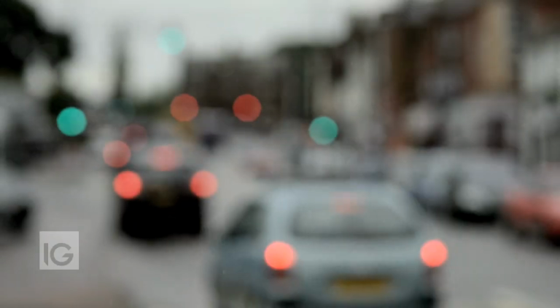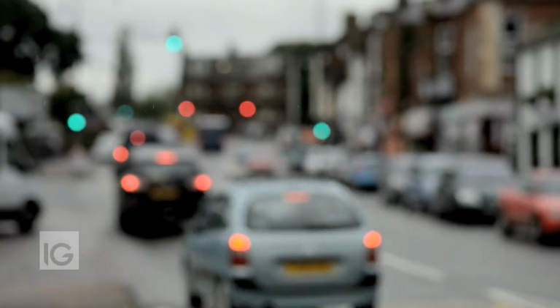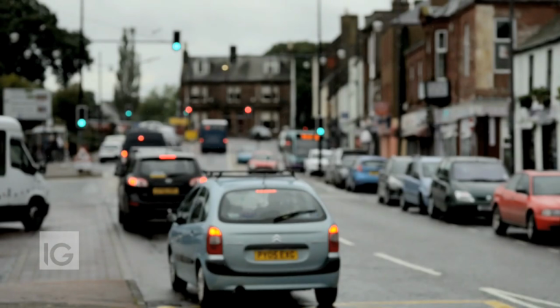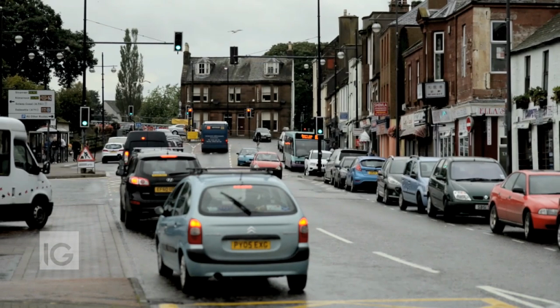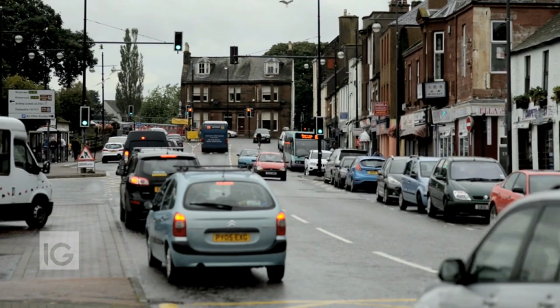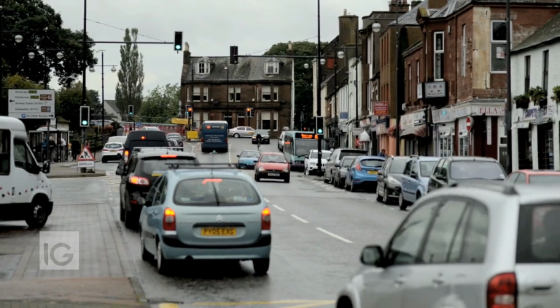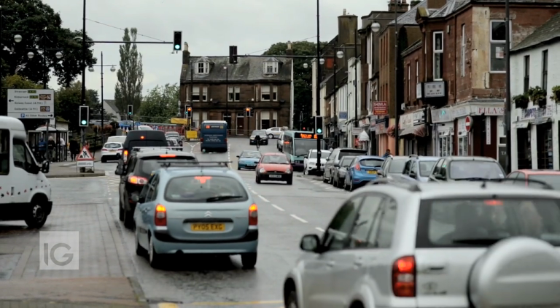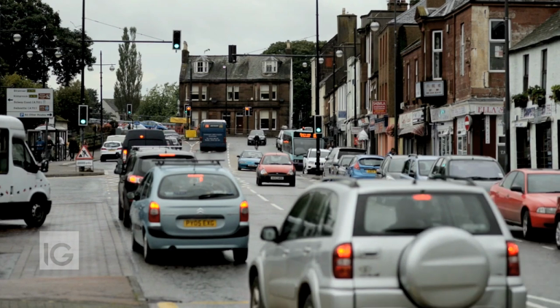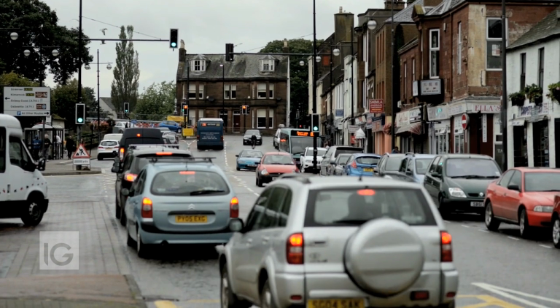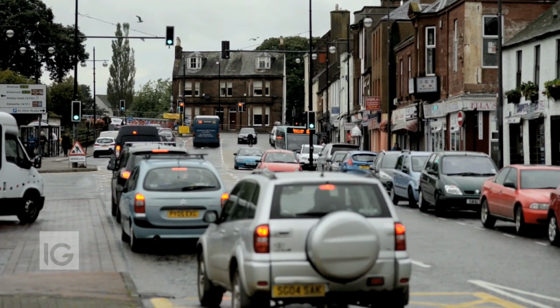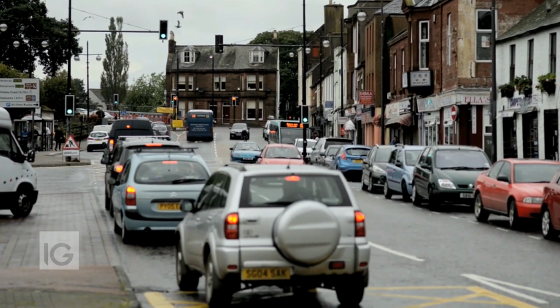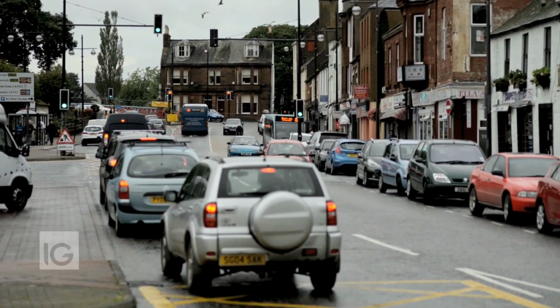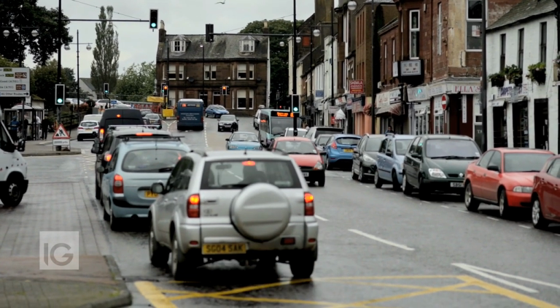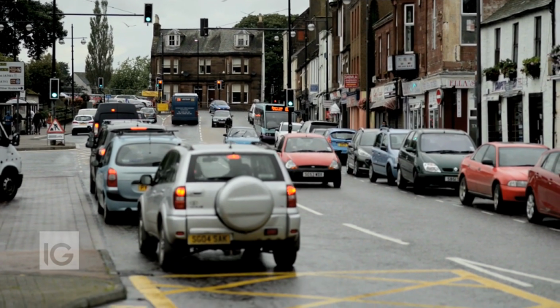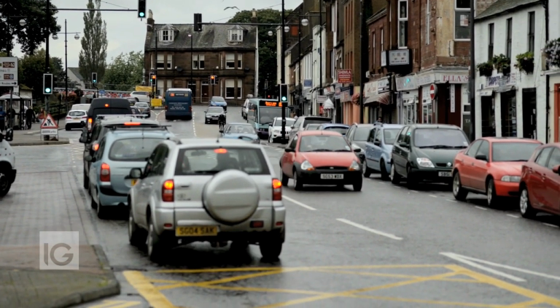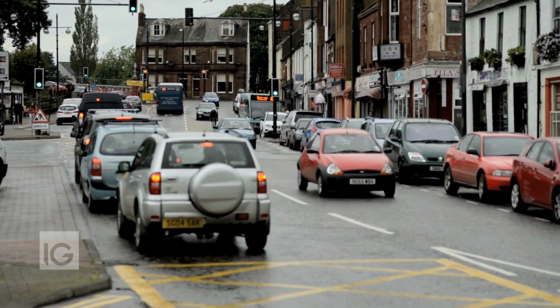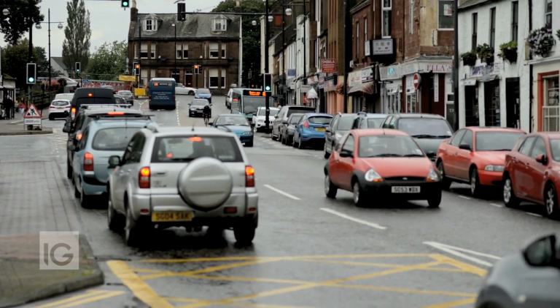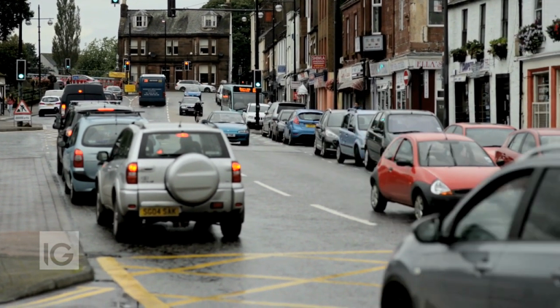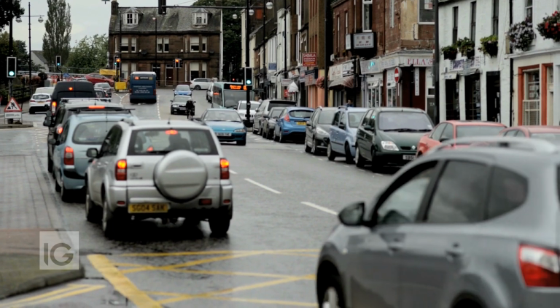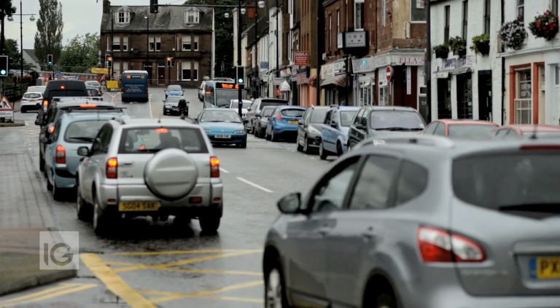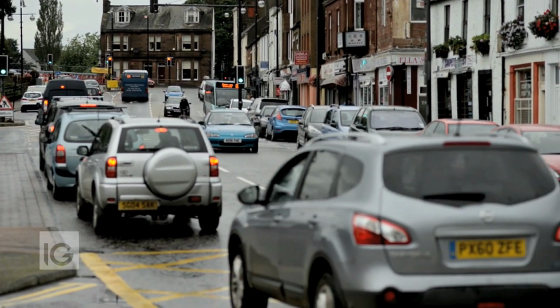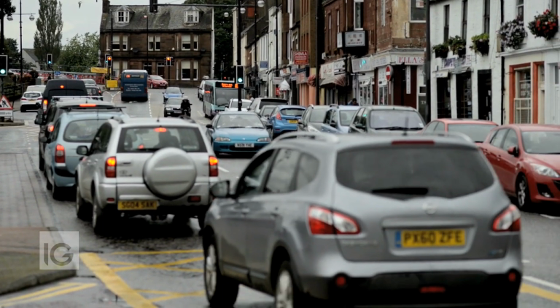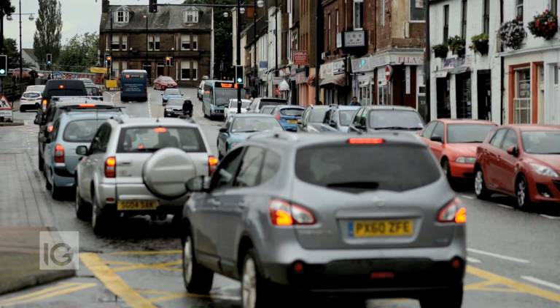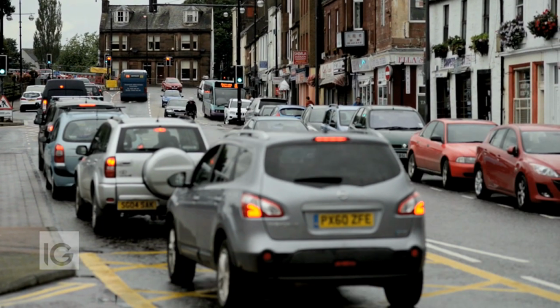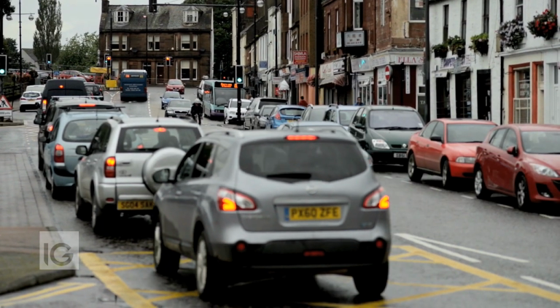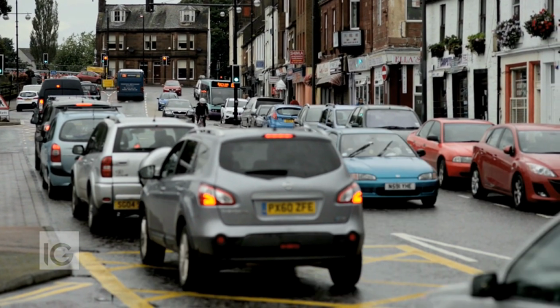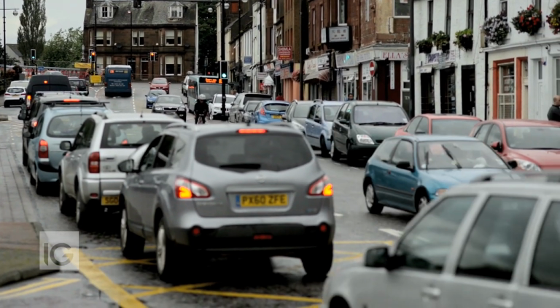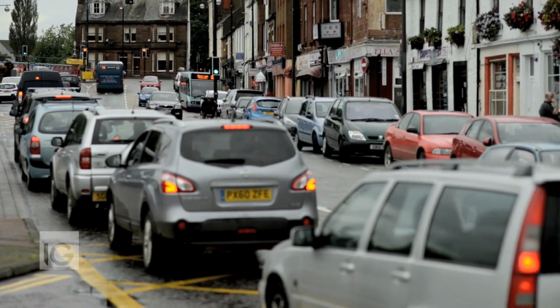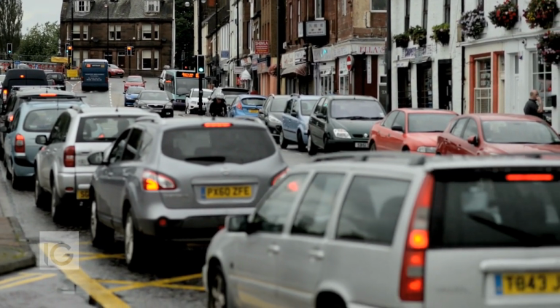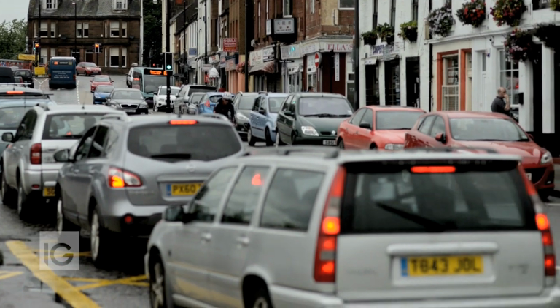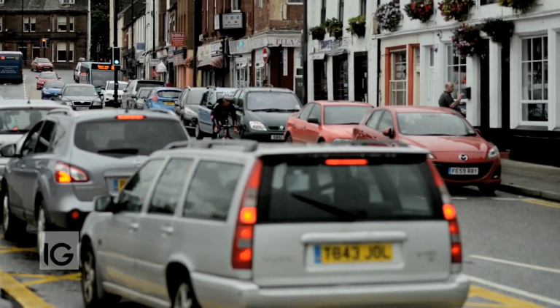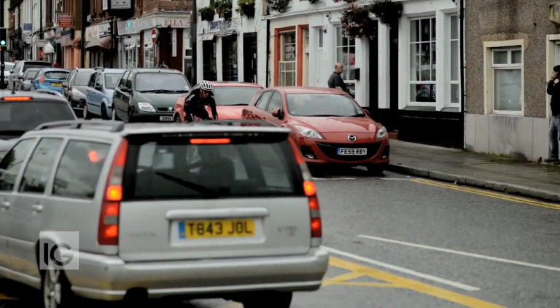We could well see a bunch sprint here at the finish in Dumfries, in which case the likes of Mark Cavendish will come to the fore. Last year he stood on the podium in Paris at the end of the Tour de France having won the green points jersey, proving himself not only to be the fastest sprinter in the world, but also the most consistent.